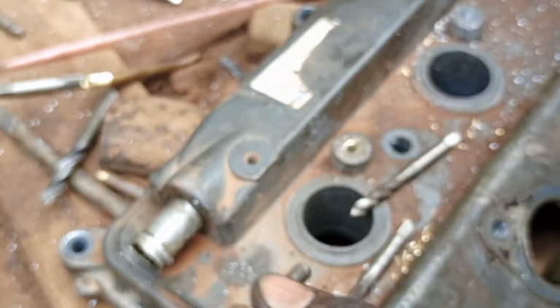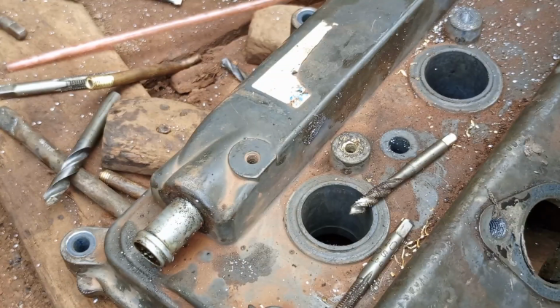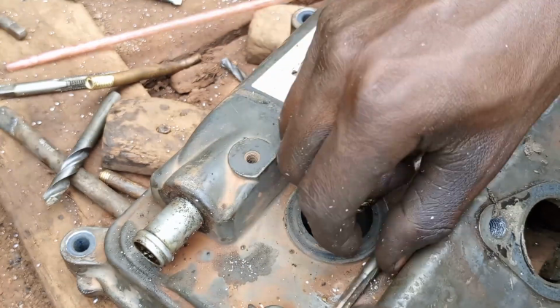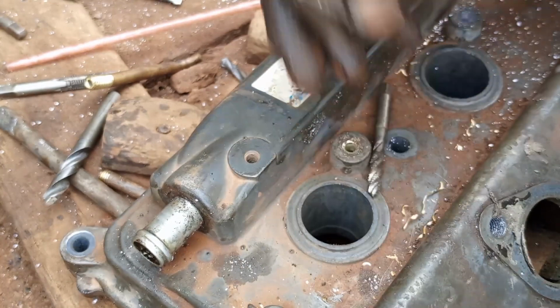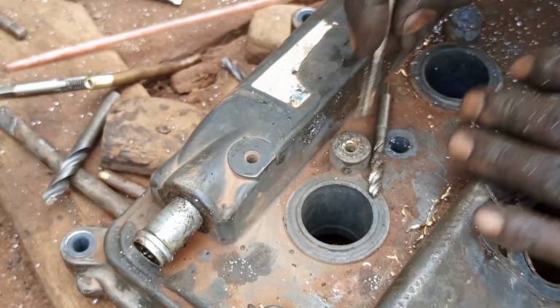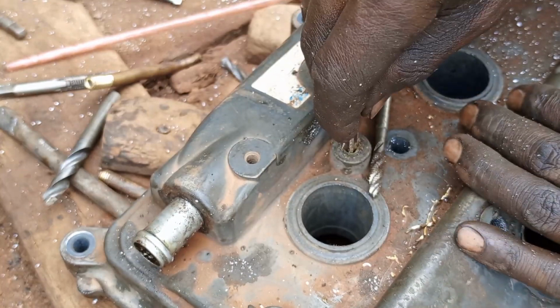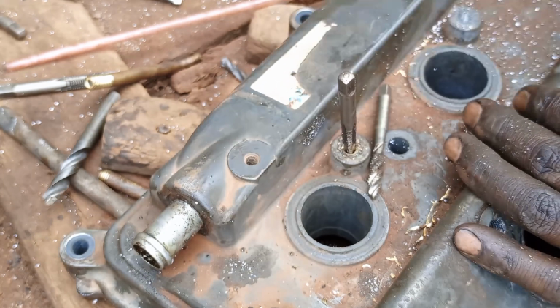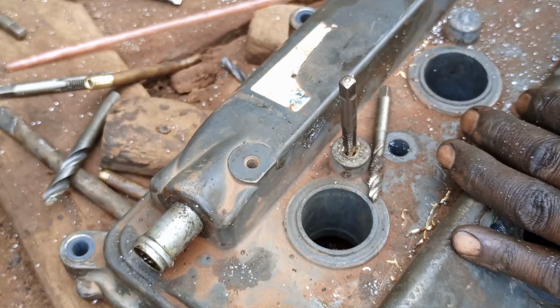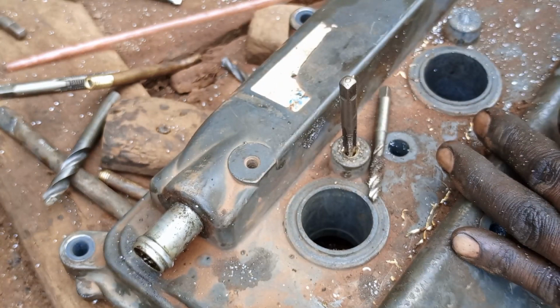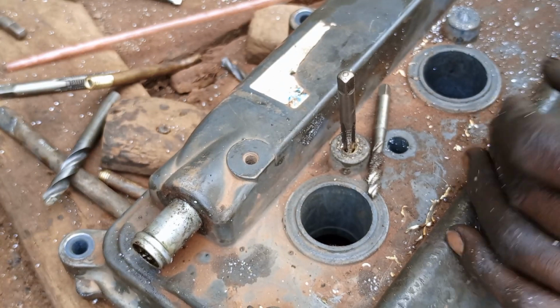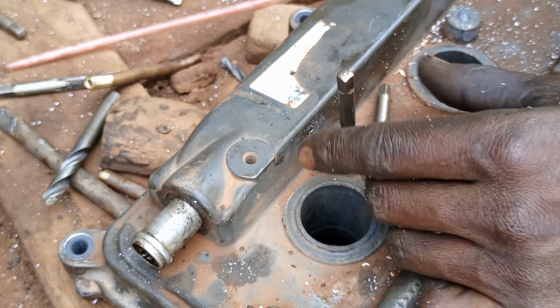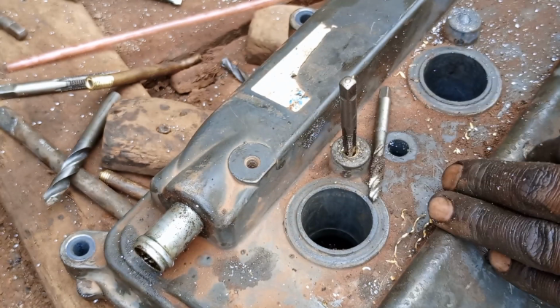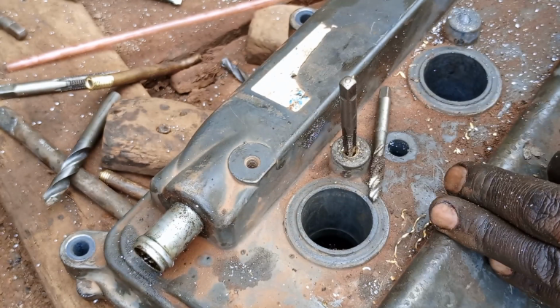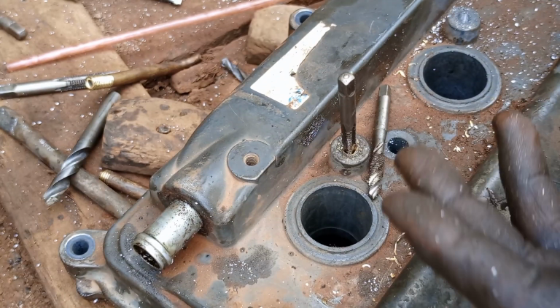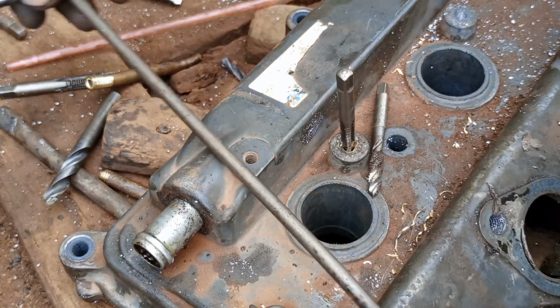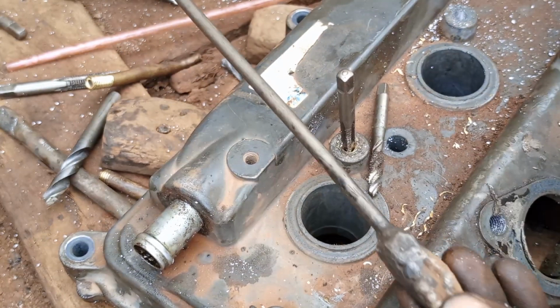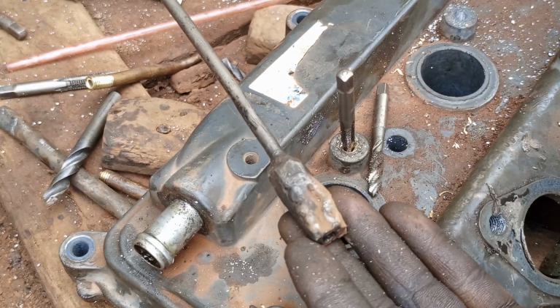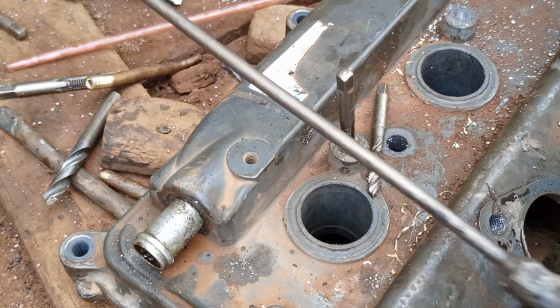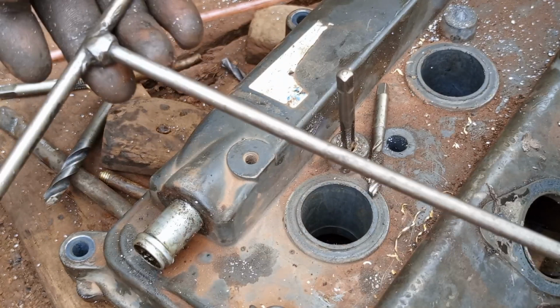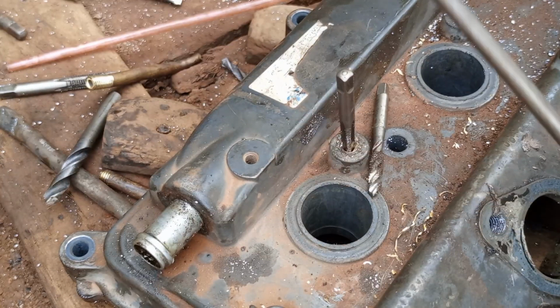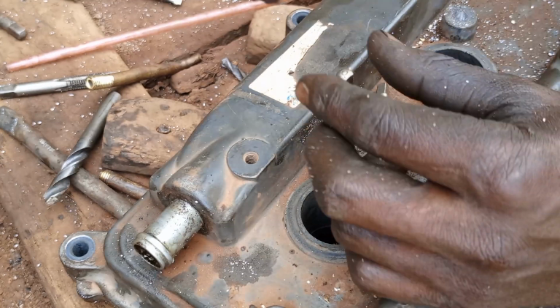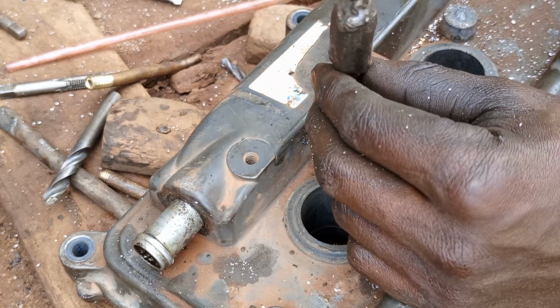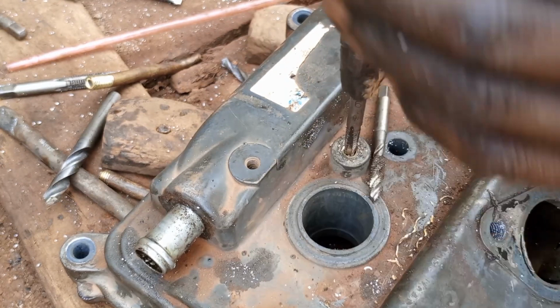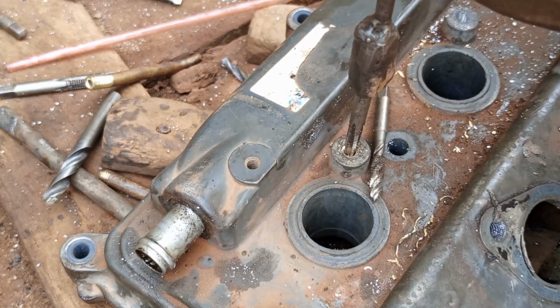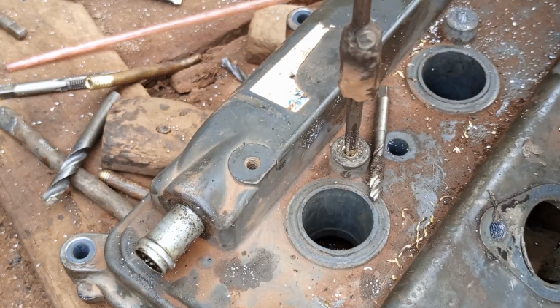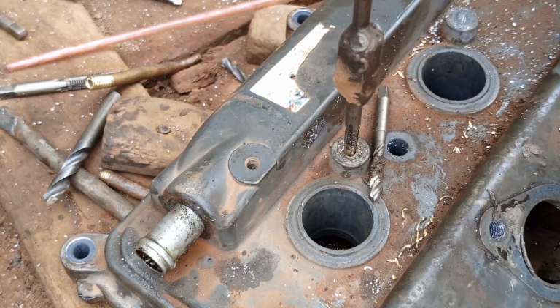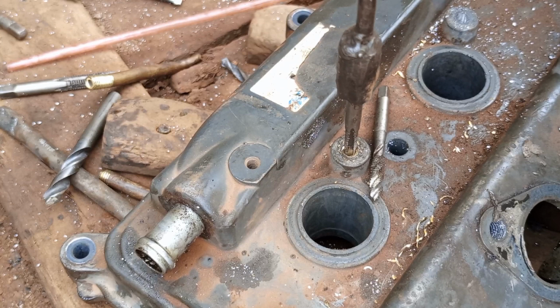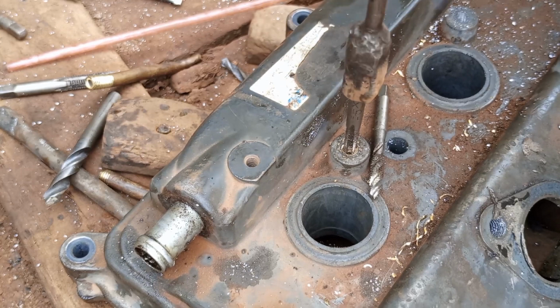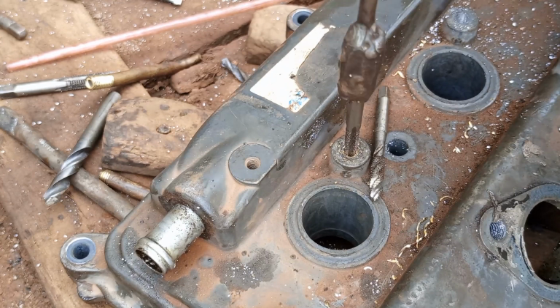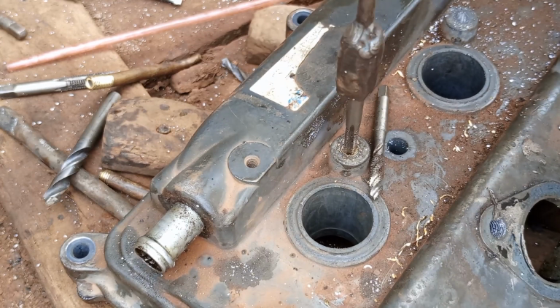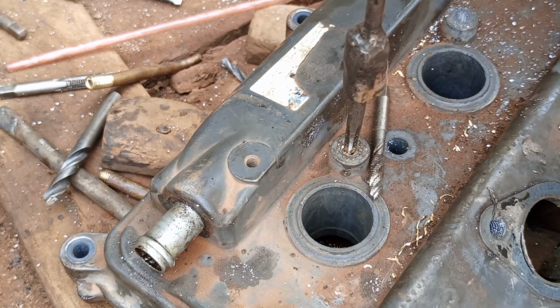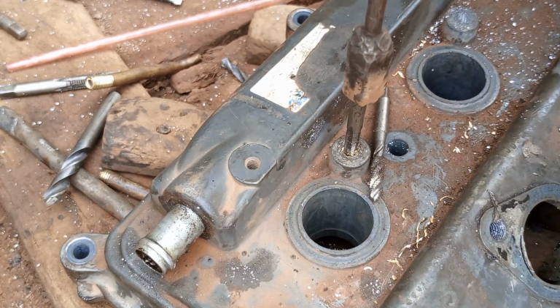Now let's thread in using a T-handle here. I want you to see very well how the tapping is done.